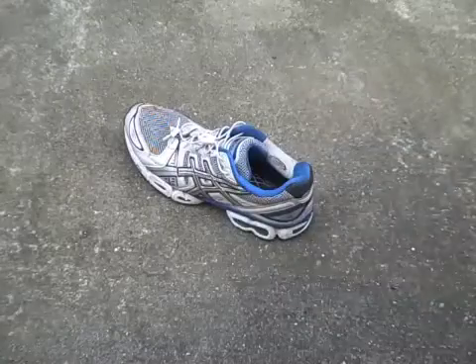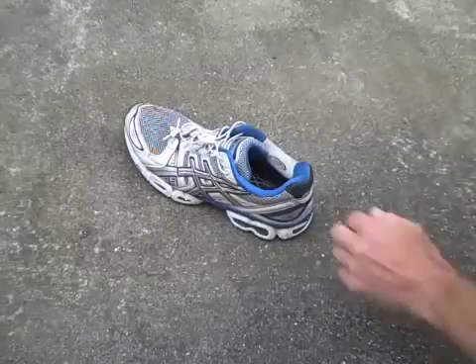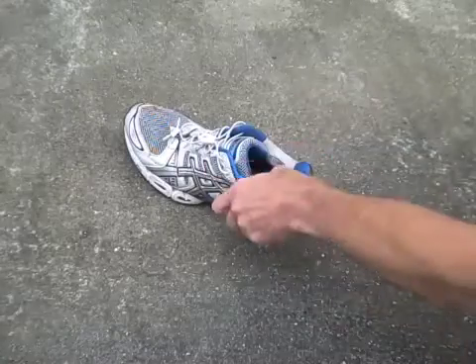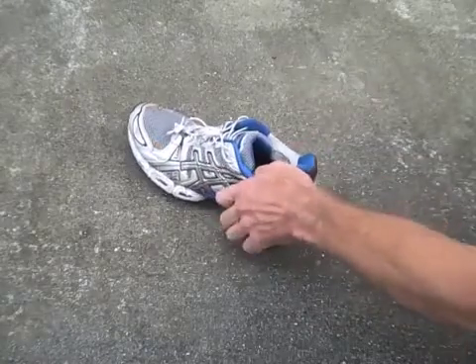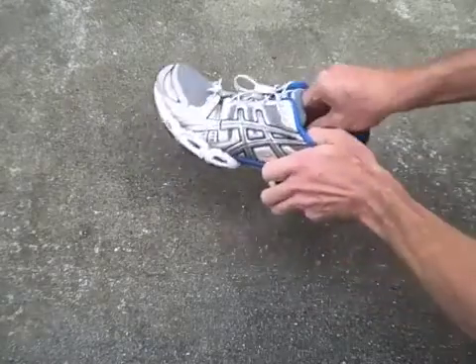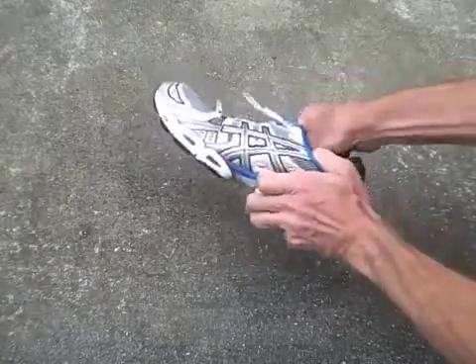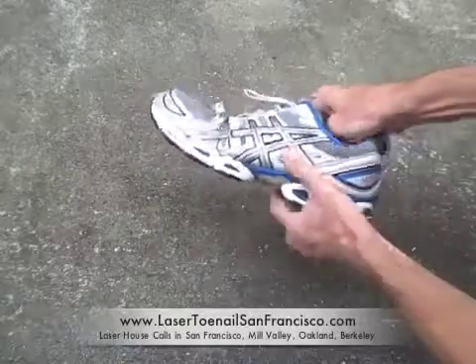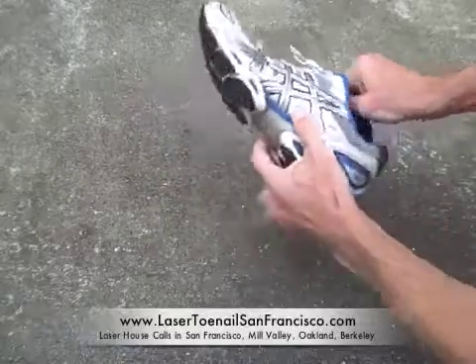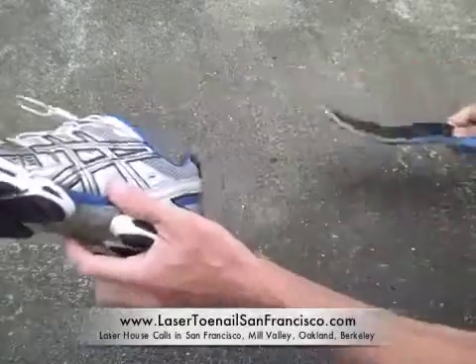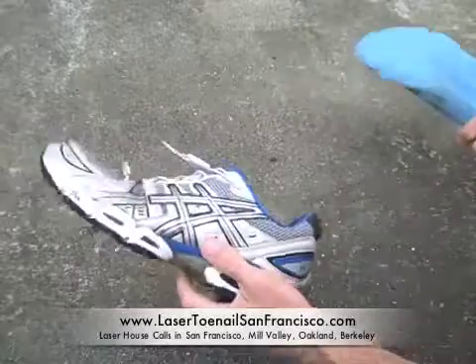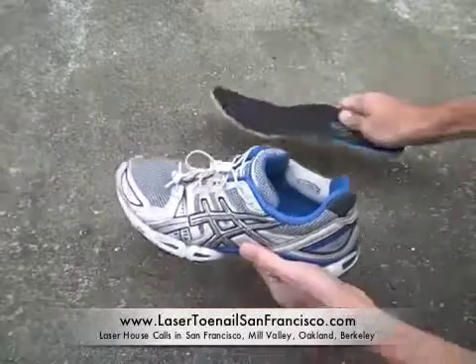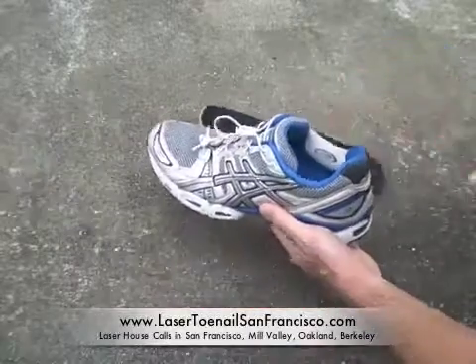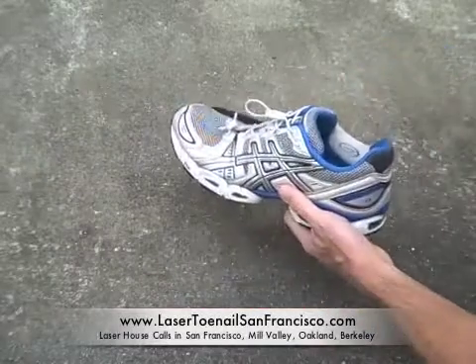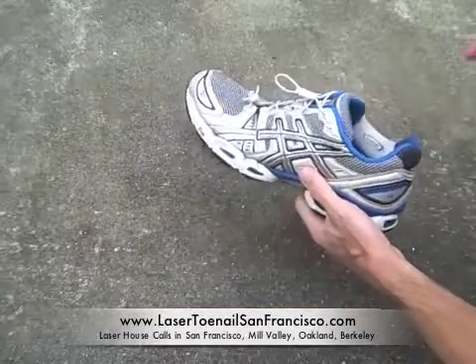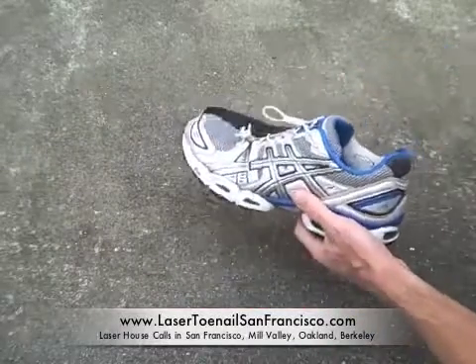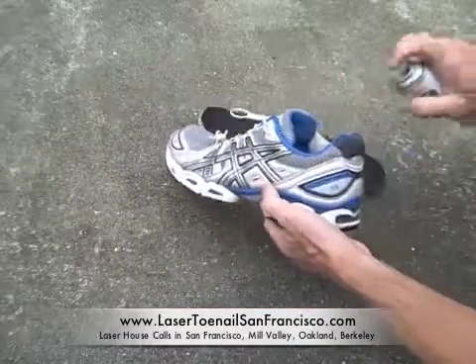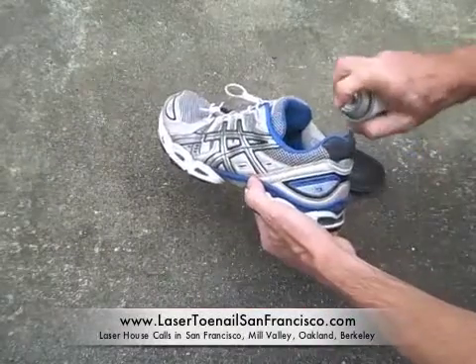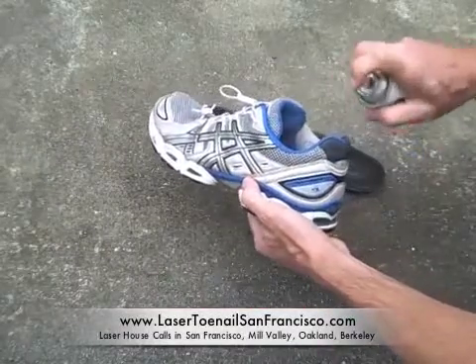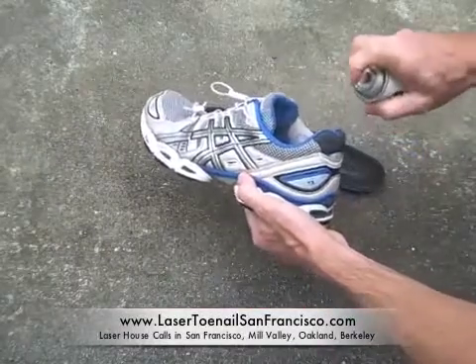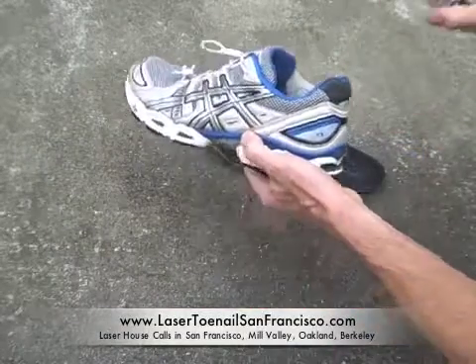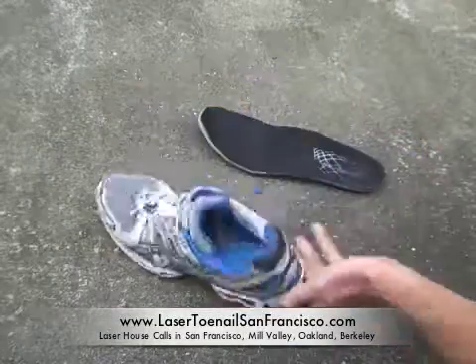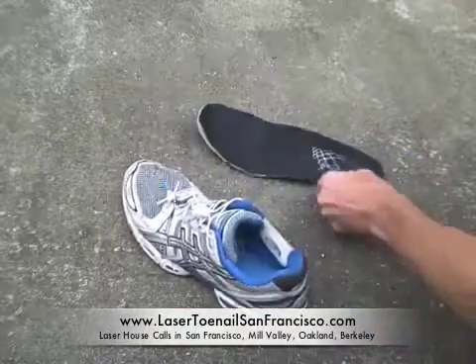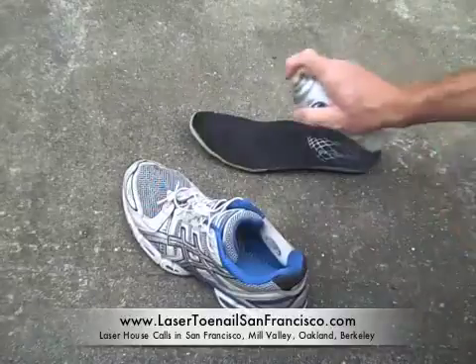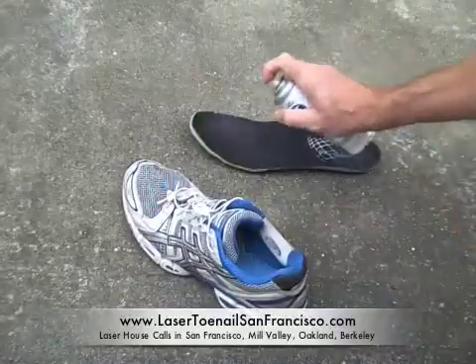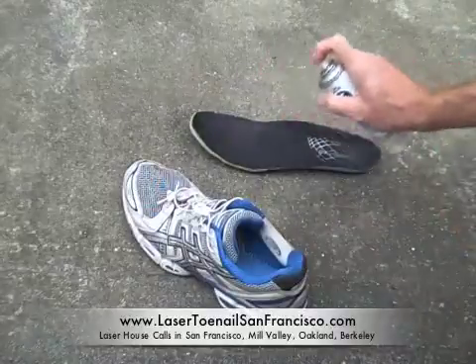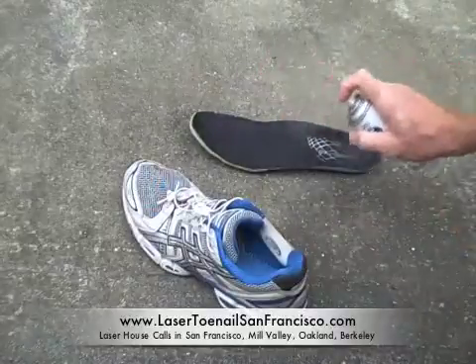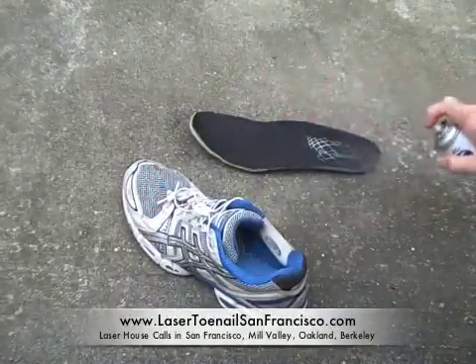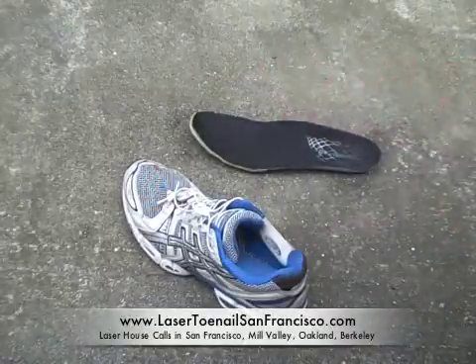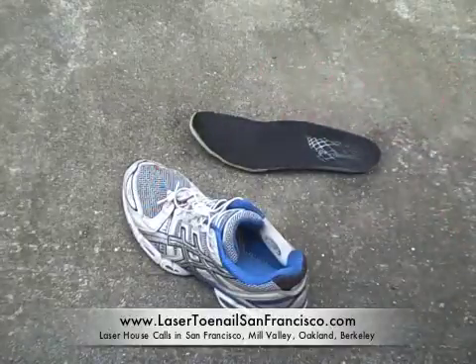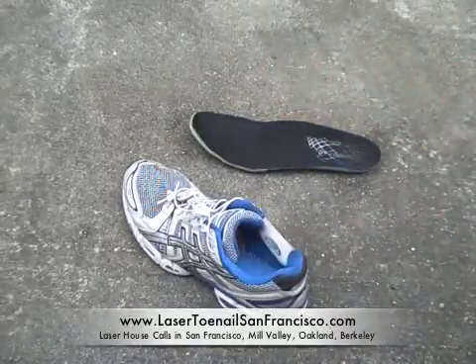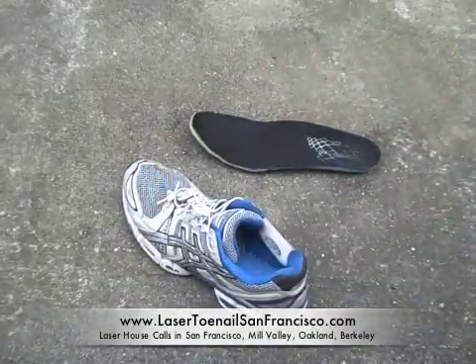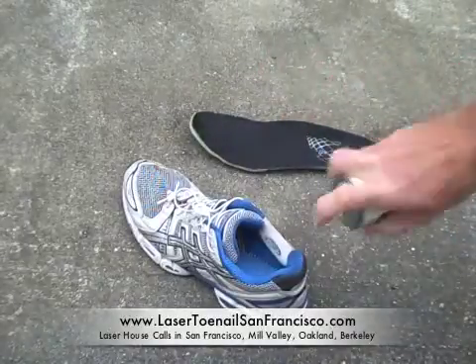But it is possible to prevent all of this. You can actually get rid of all the fungal spores in your shoes quite easily. You can just use a disinfectant spray by spraying the inside of the shoes as well as the insert, and then letting them dry thoroughly.